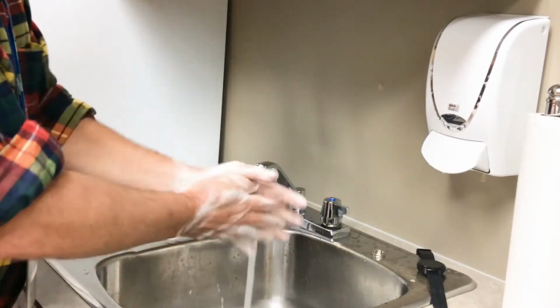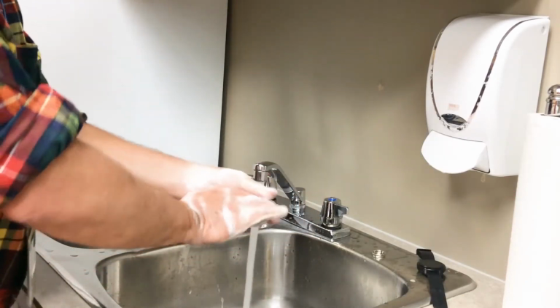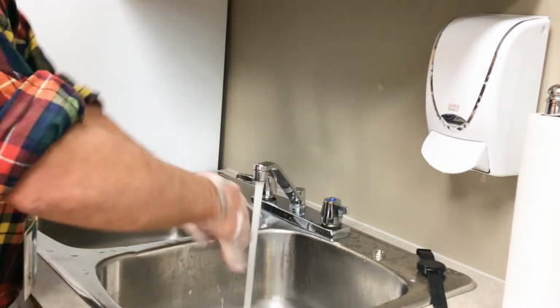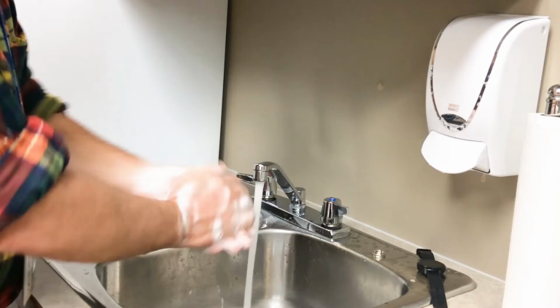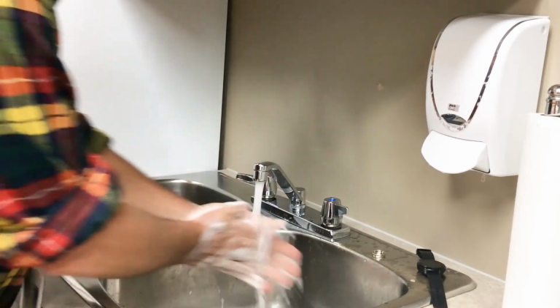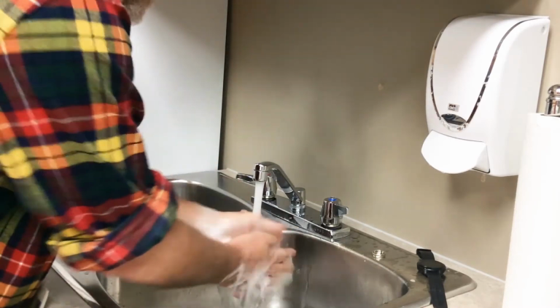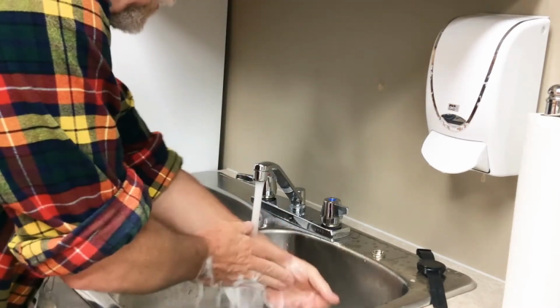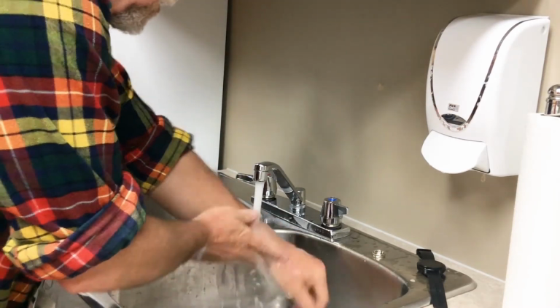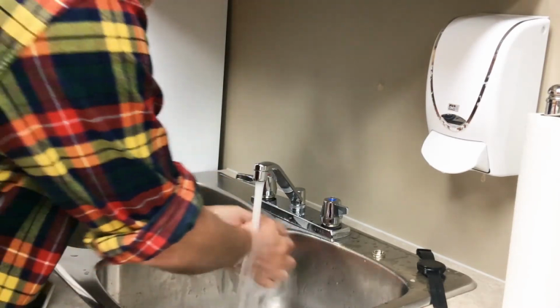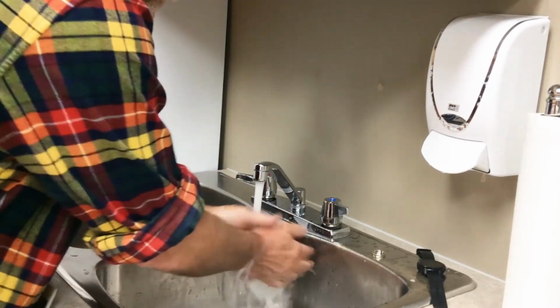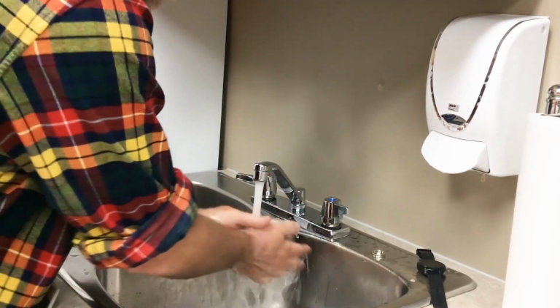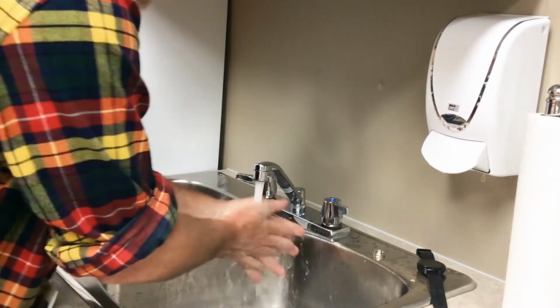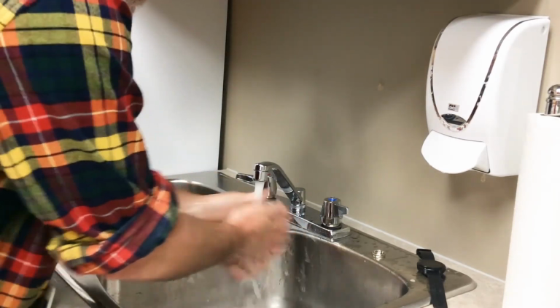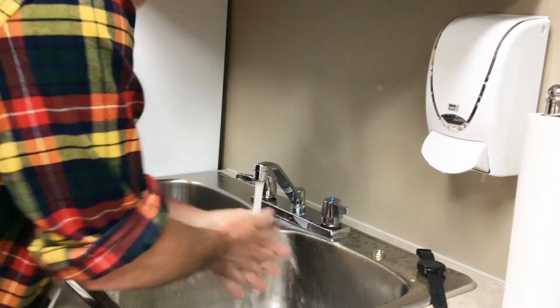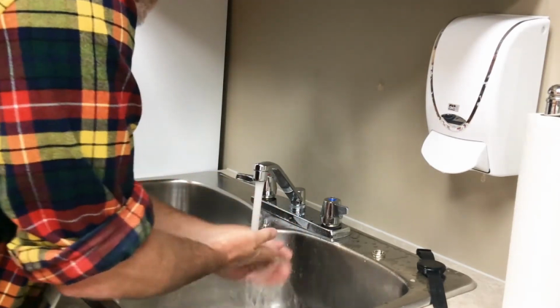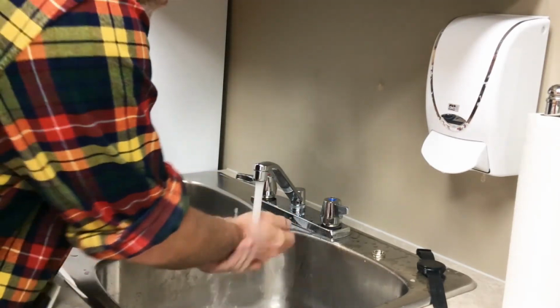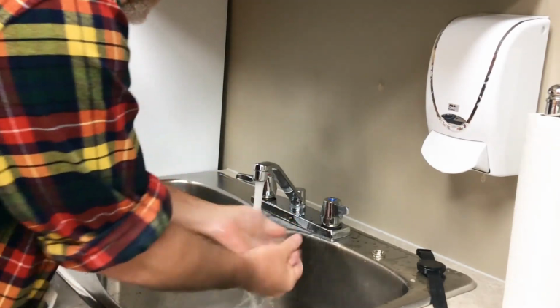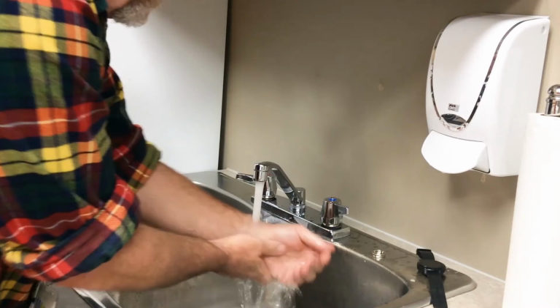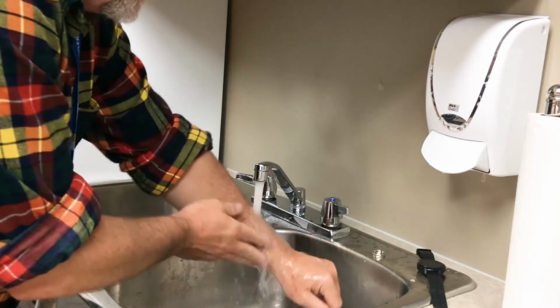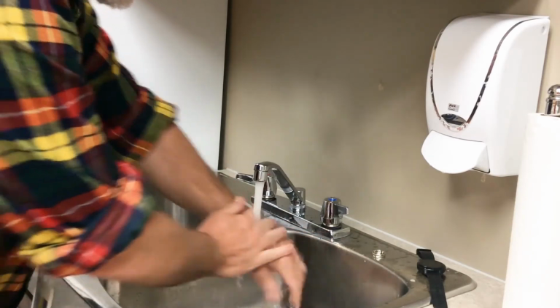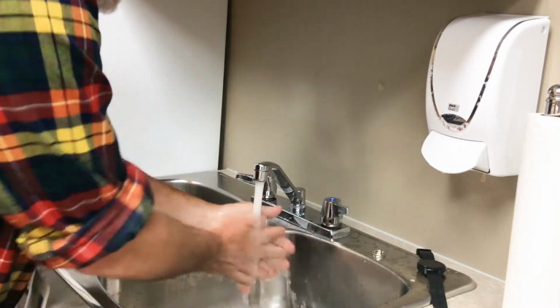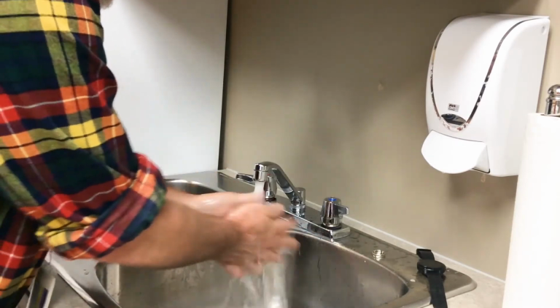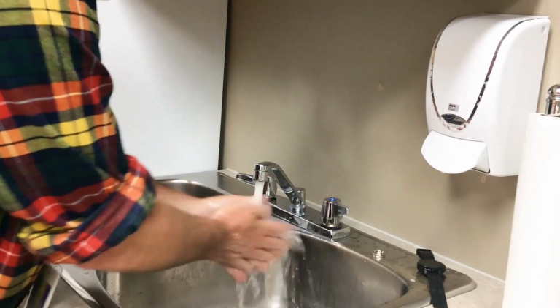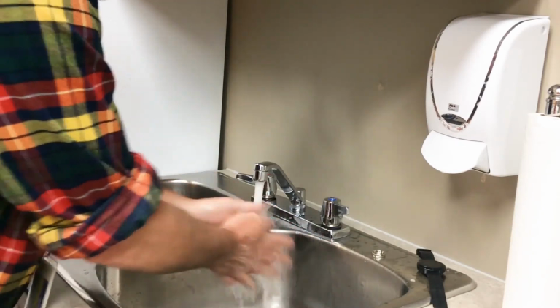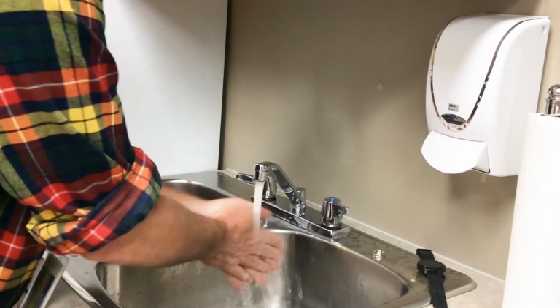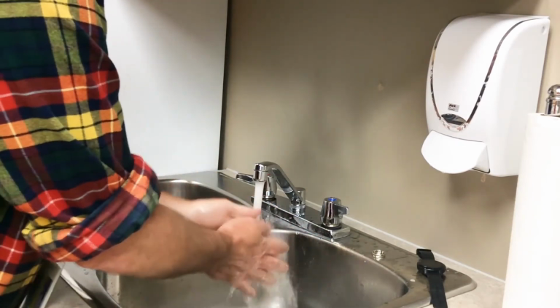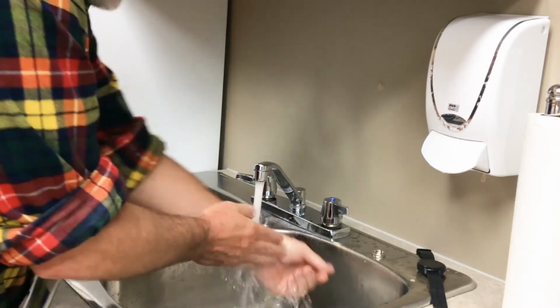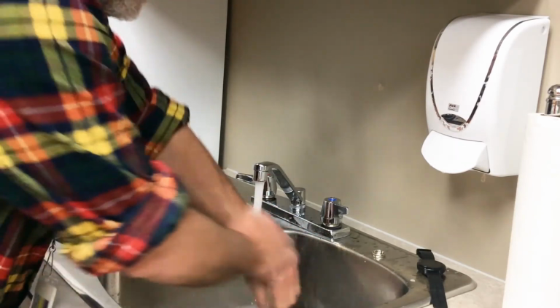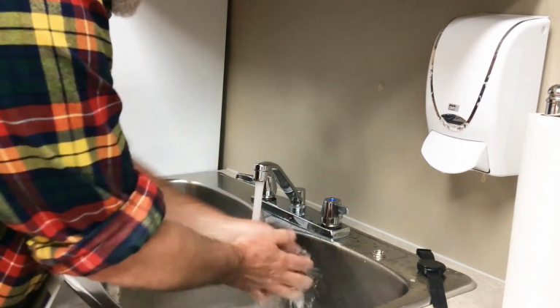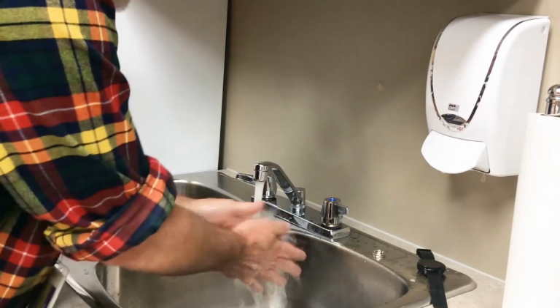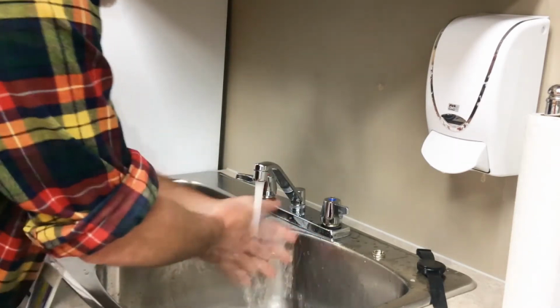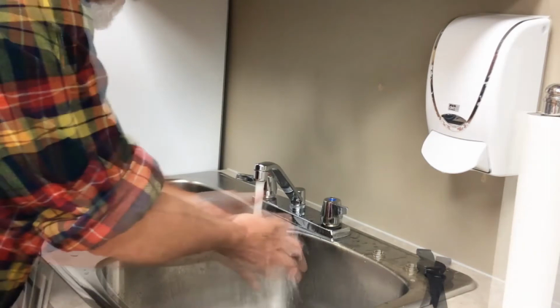Get it under your nails. Once you've been at it for 20 seconds, rinse thoroughly. Make sure you get all the soap off your hands so it doesn't remain — you don't want any drying problems later.